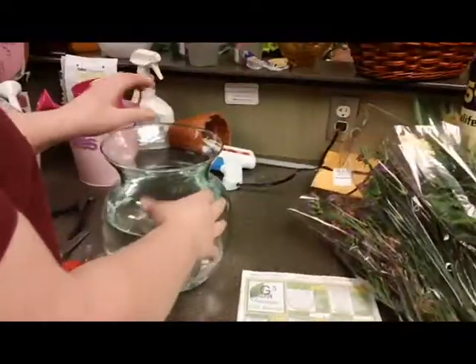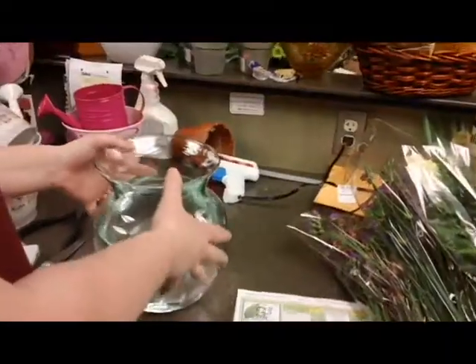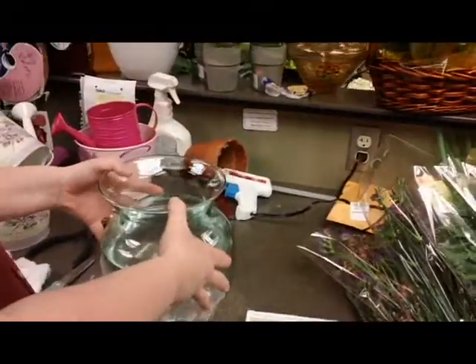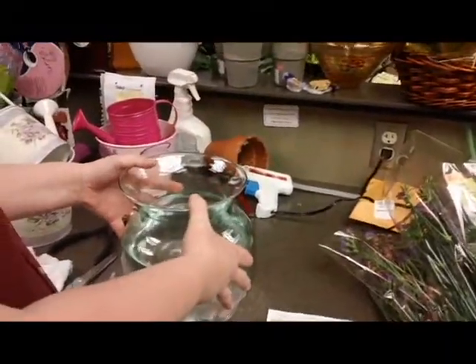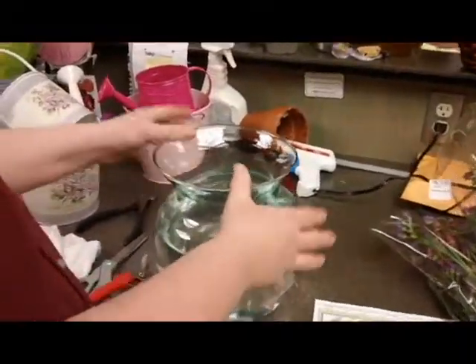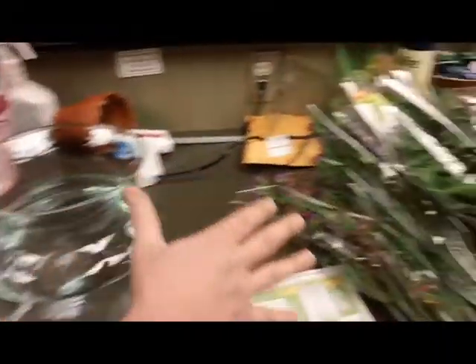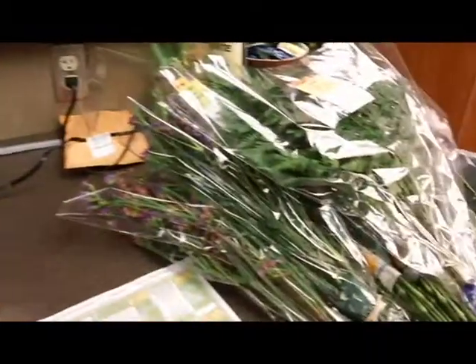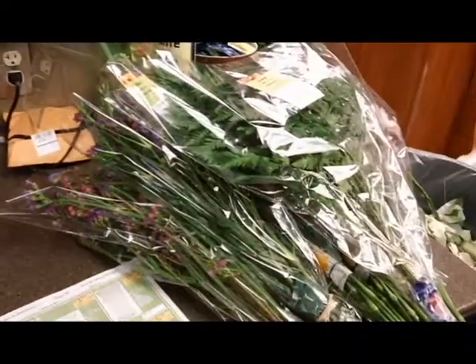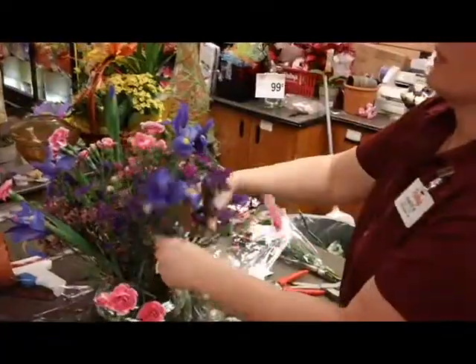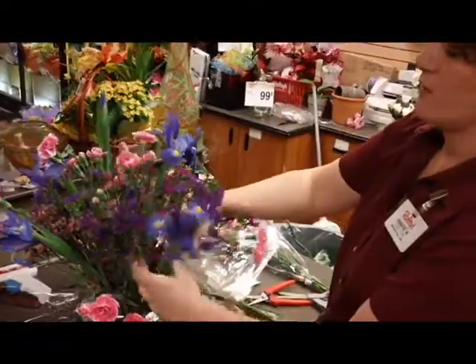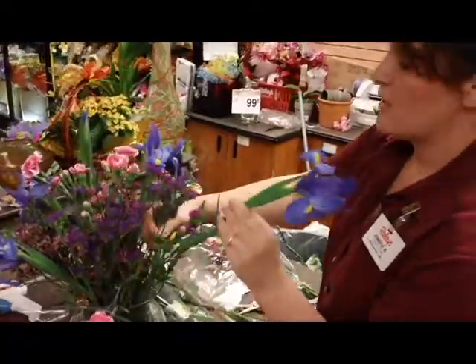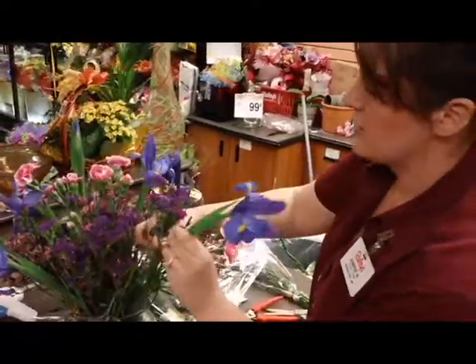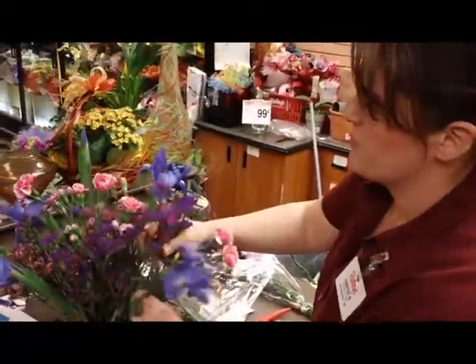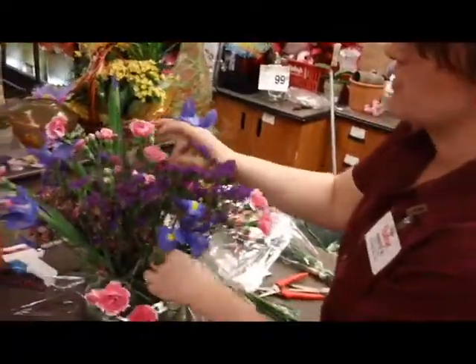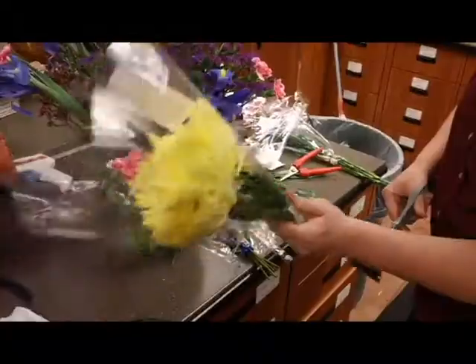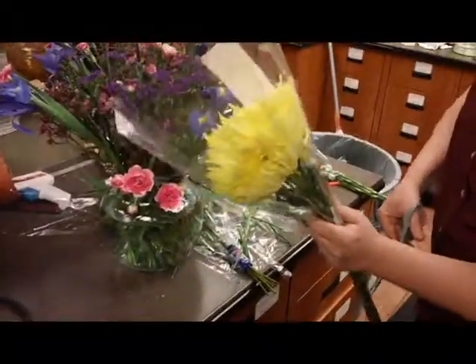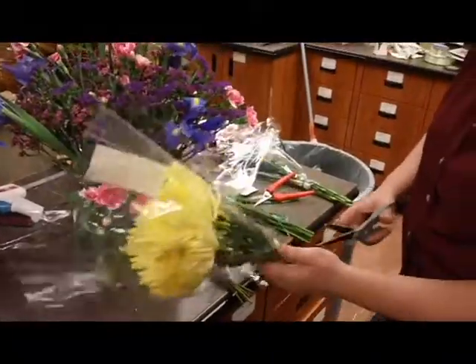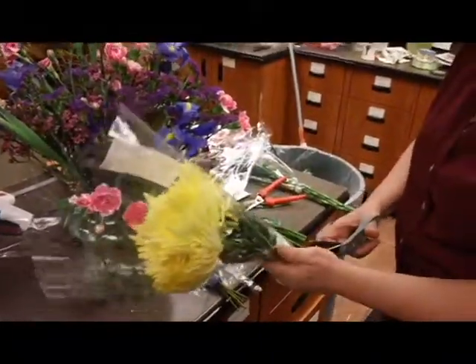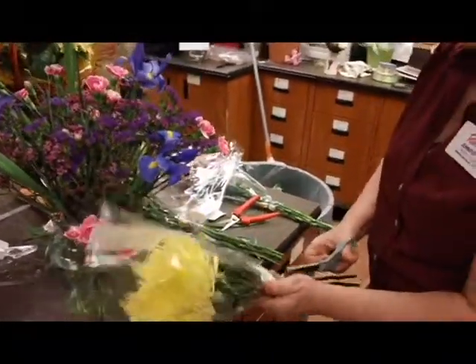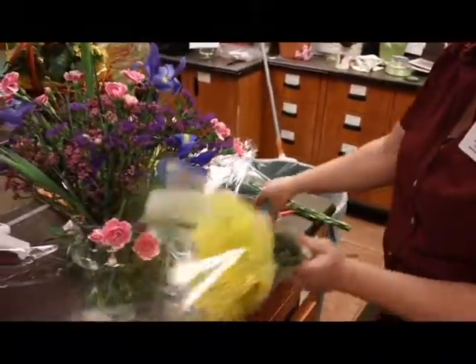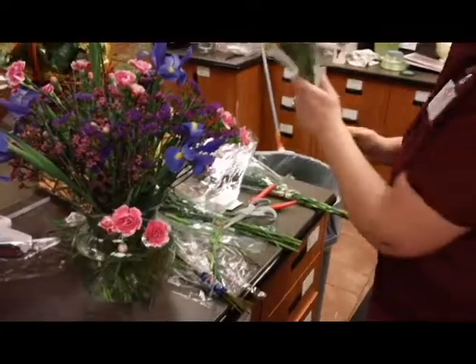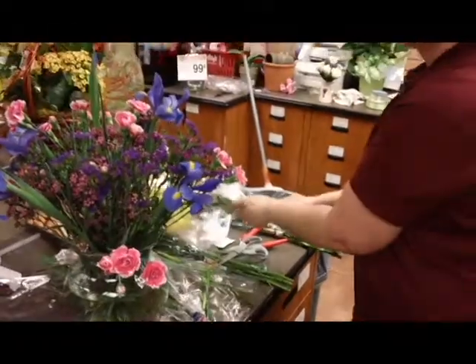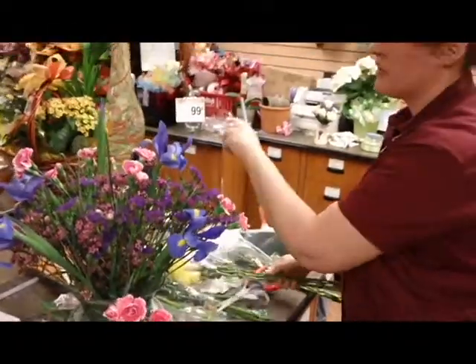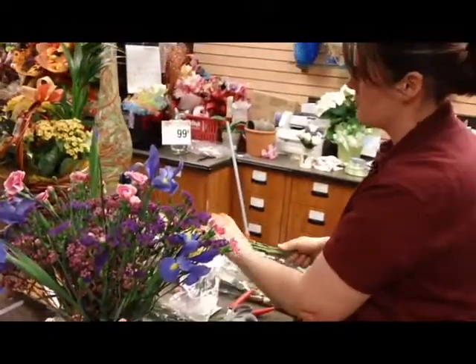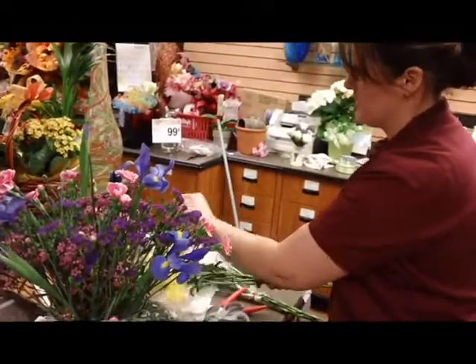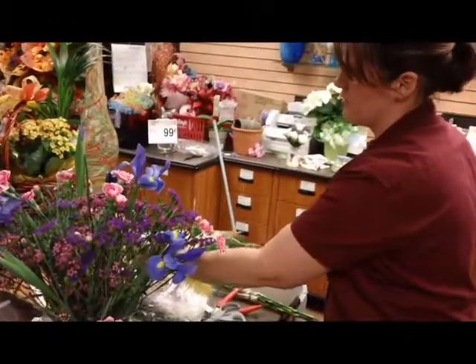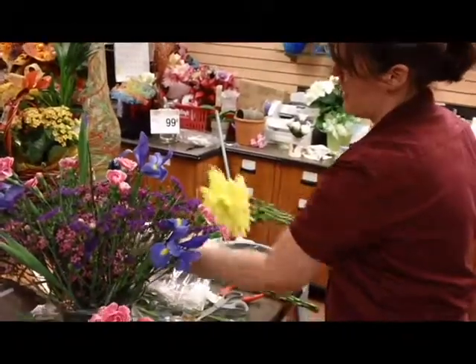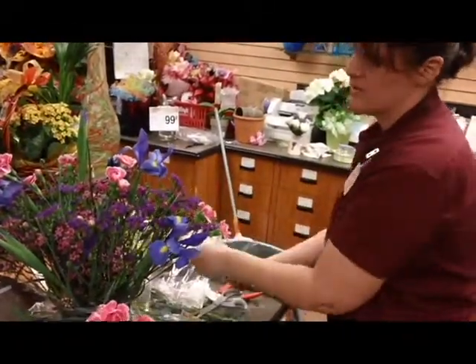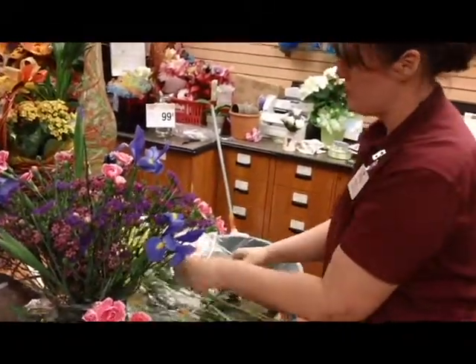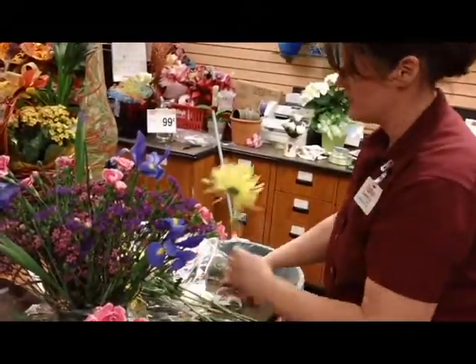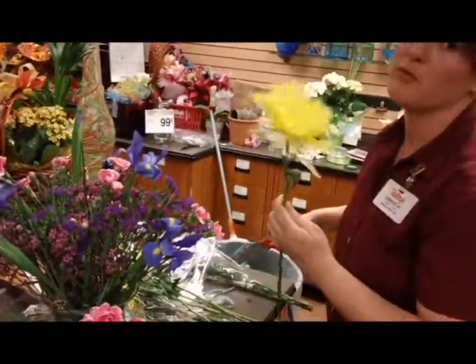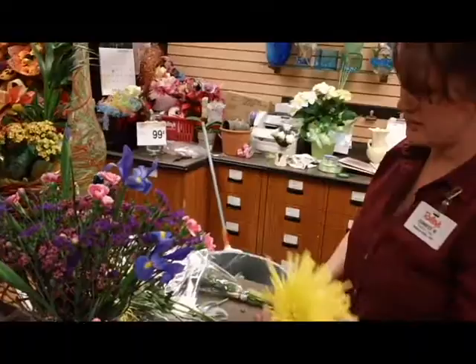I'm going to use a bunch of our four dollar garden bunches, adding a little more pinks to it. Spider mums — and that gives me five European garden bunches in here and then a six dollar base. This is gonna be really inexpensive.